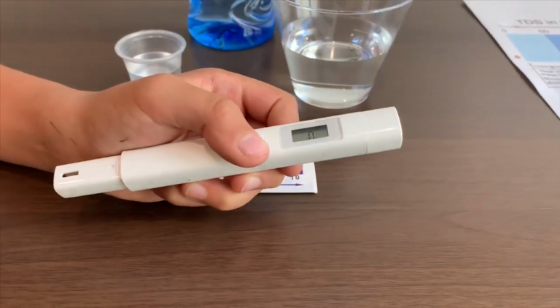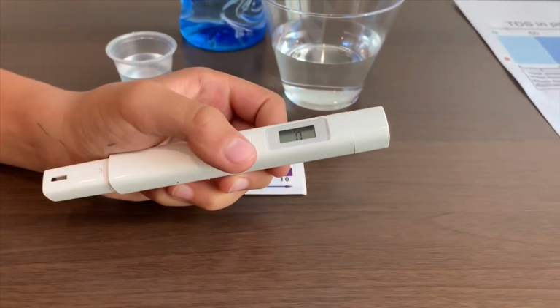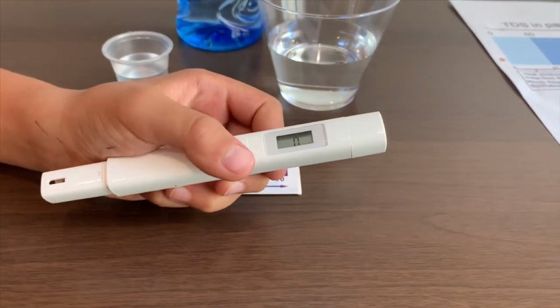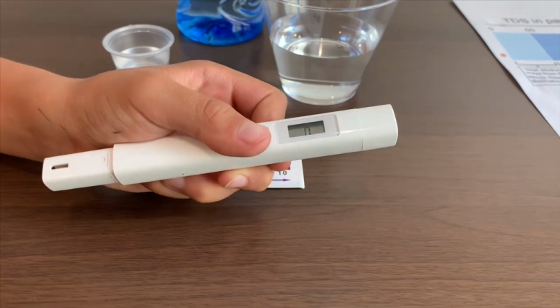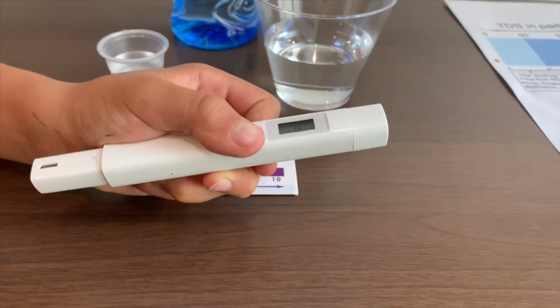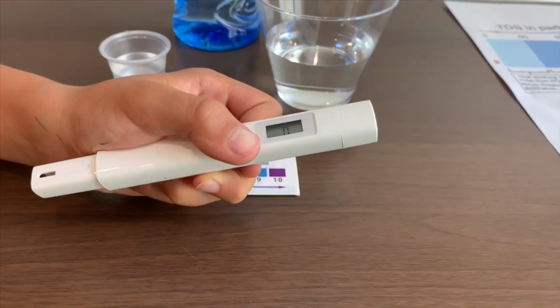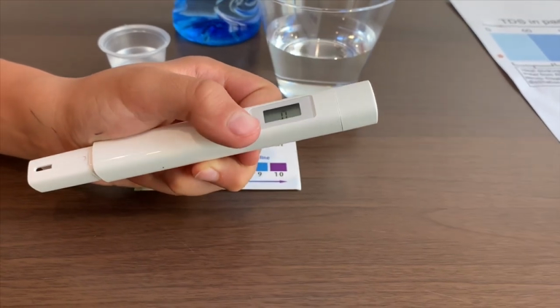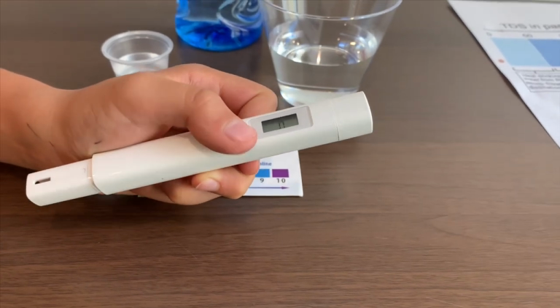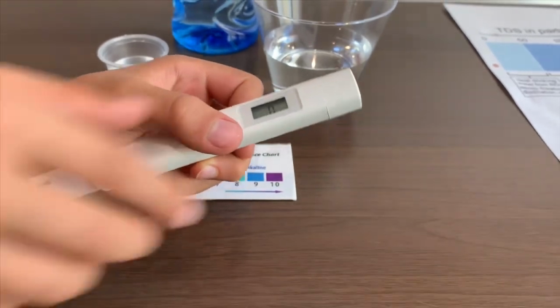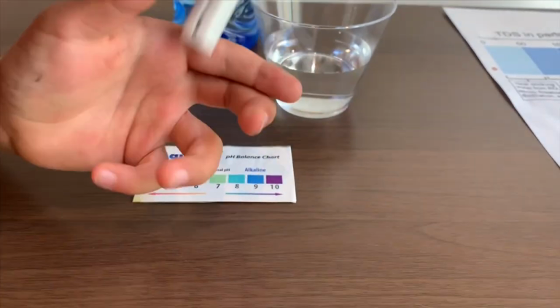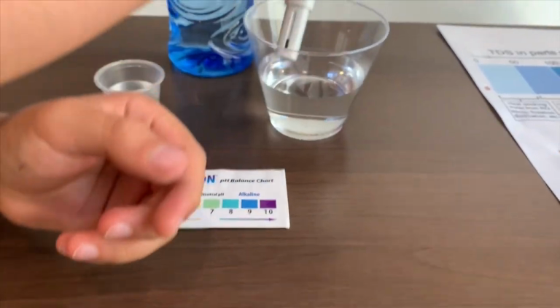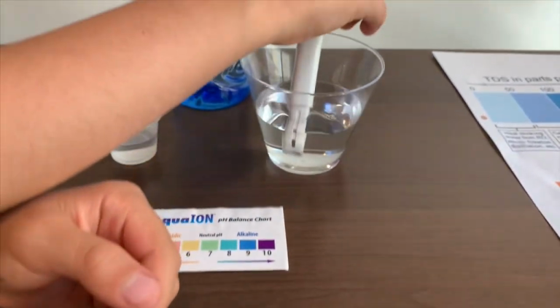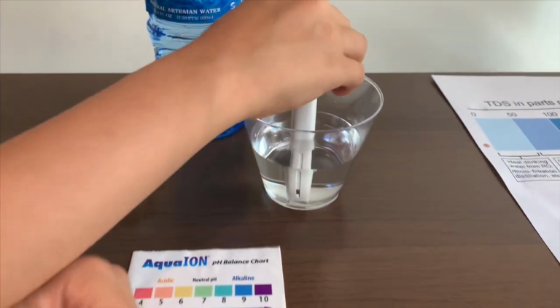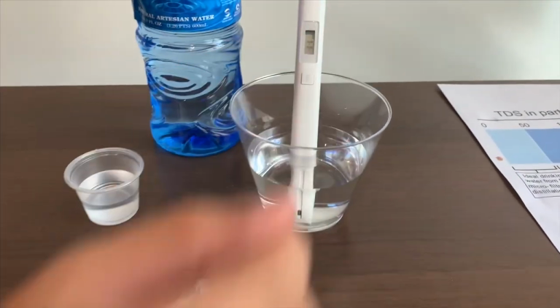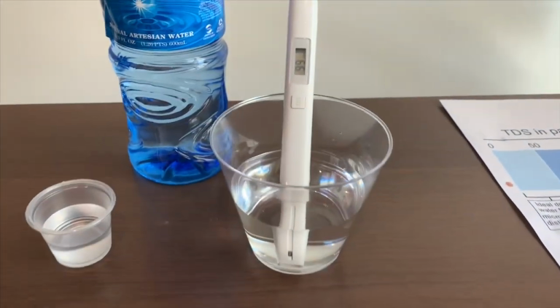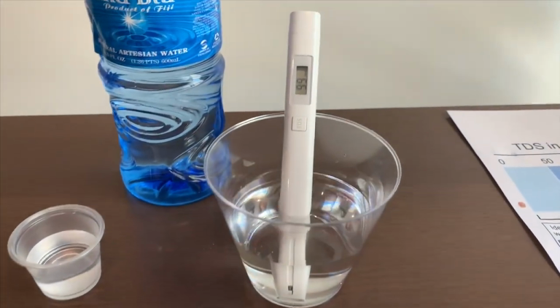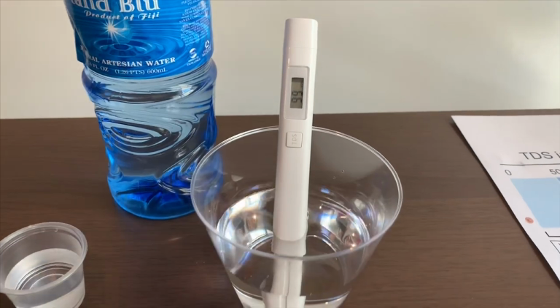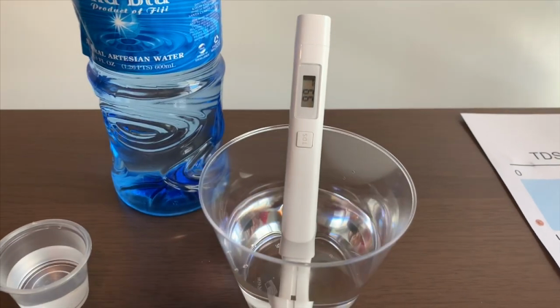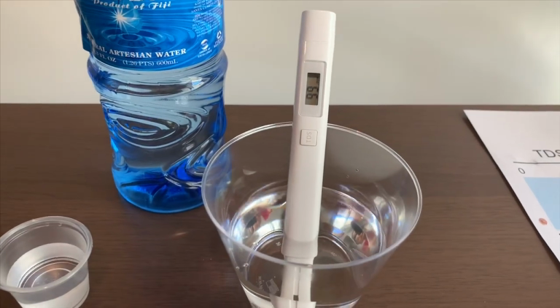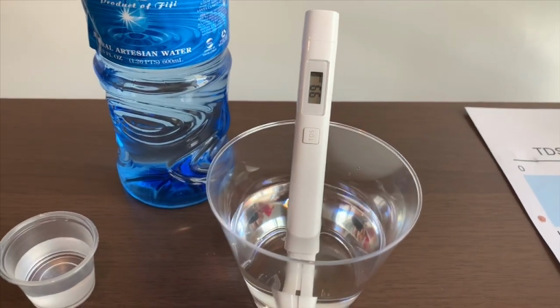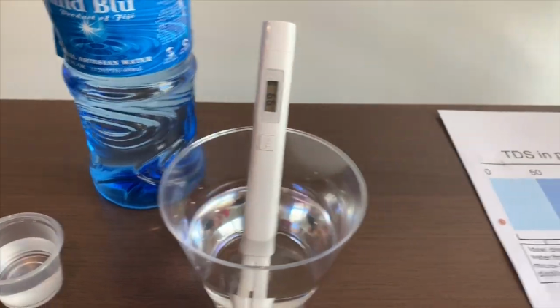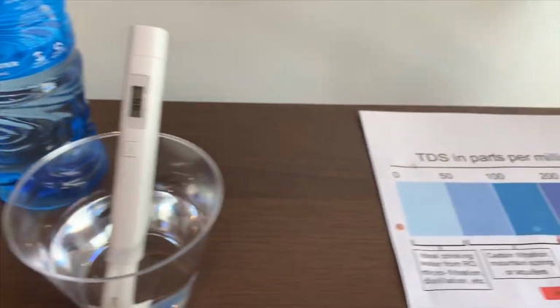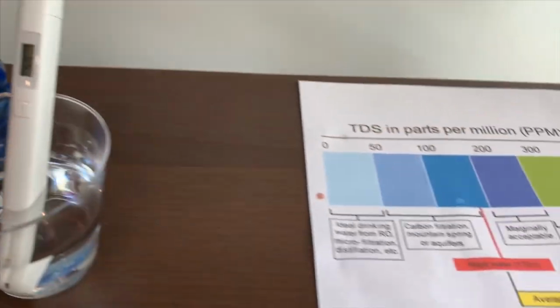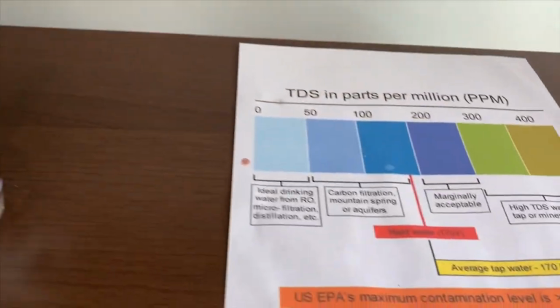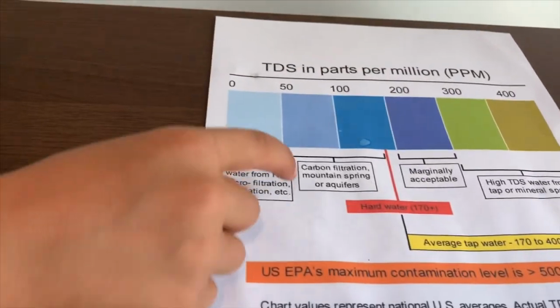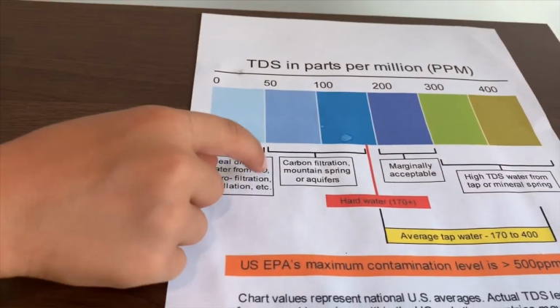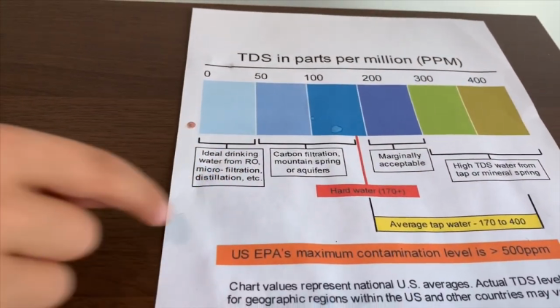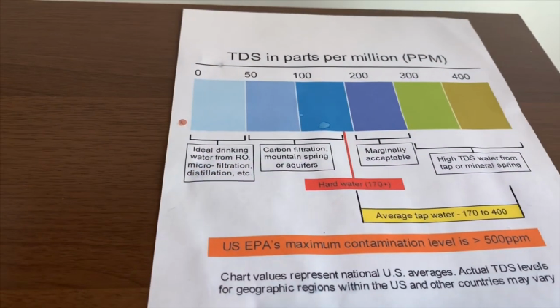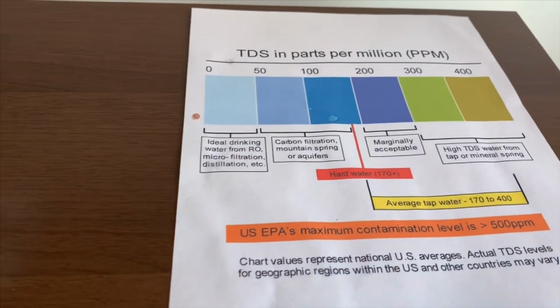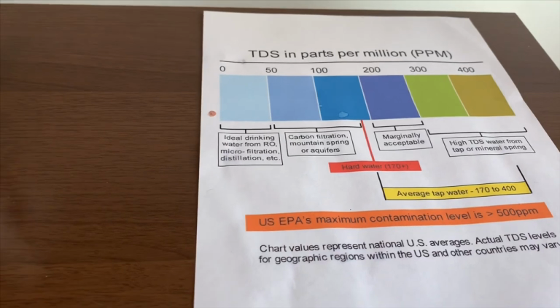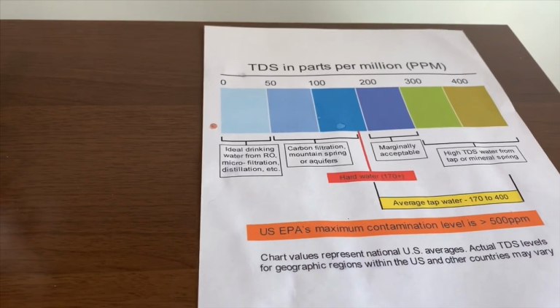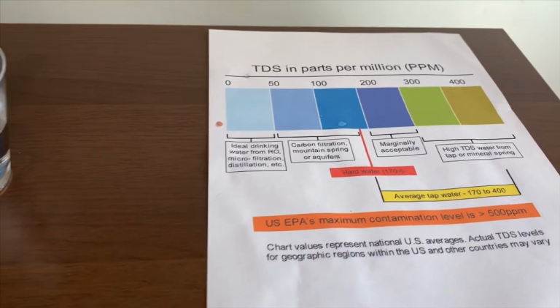Turn on the TDS tester, make sure it says 0, and put it in. The reading is 99. That is Carbon Filtration Mountain Spring Water.